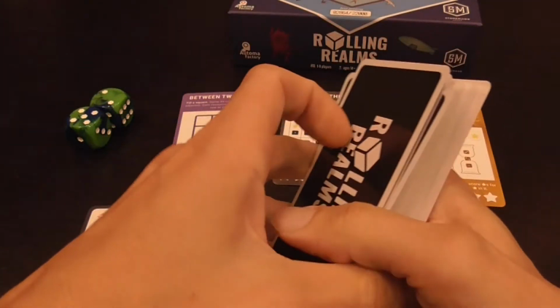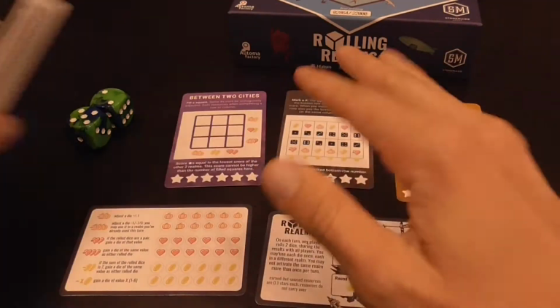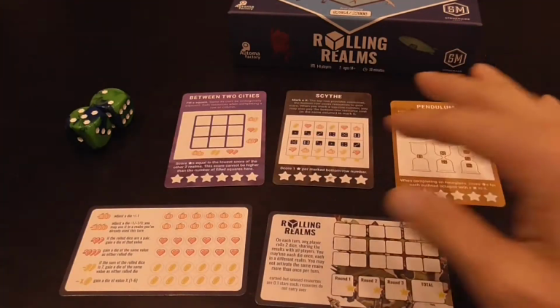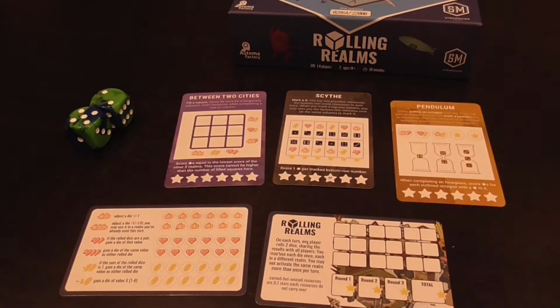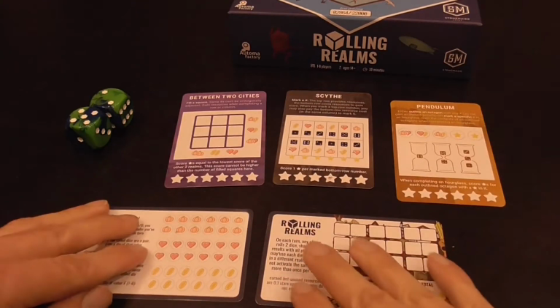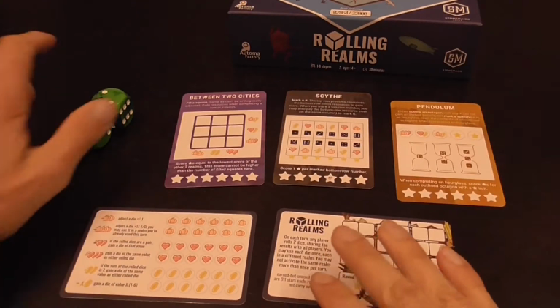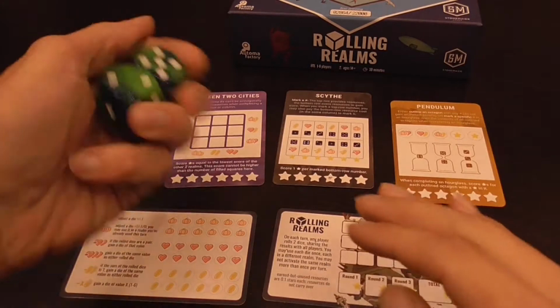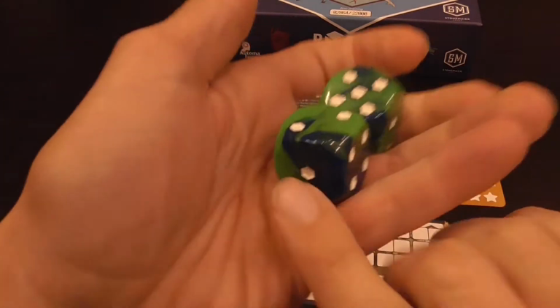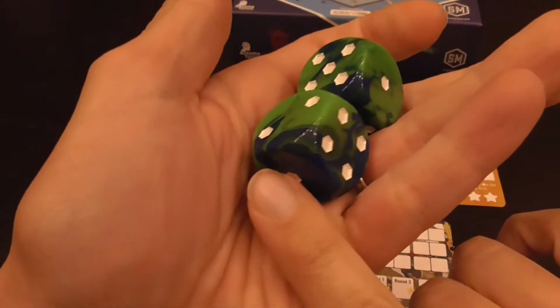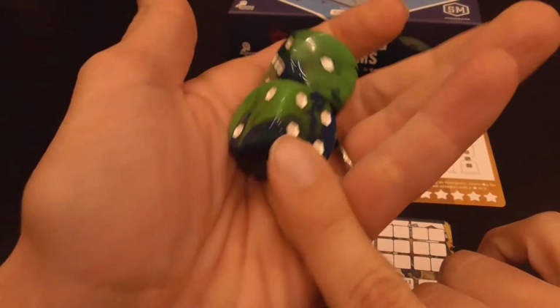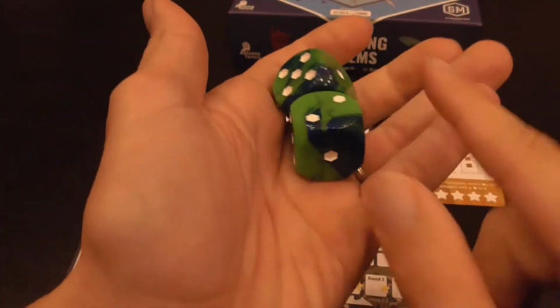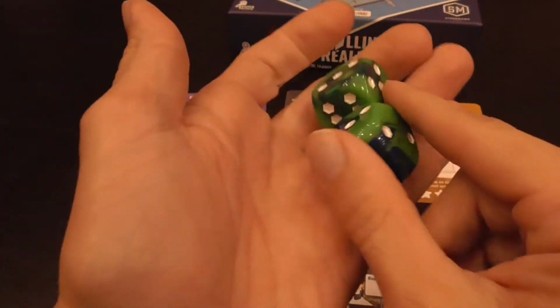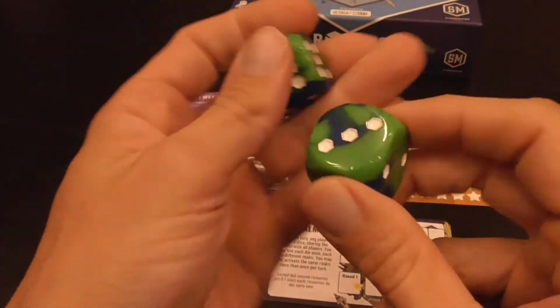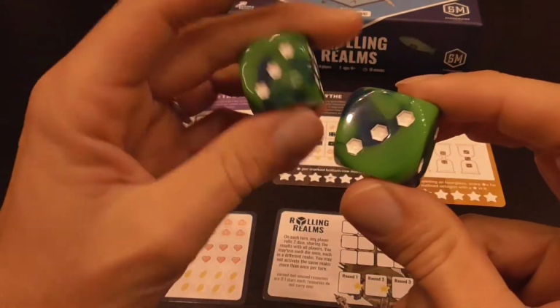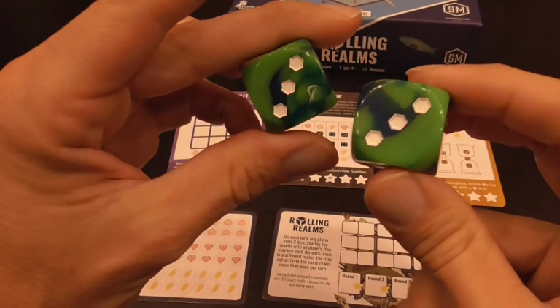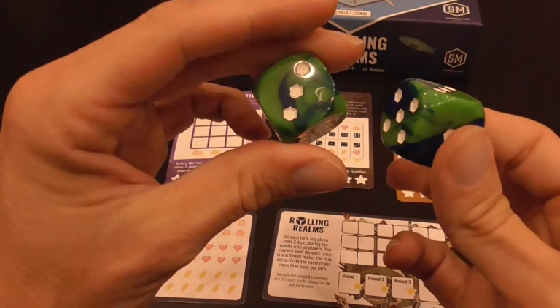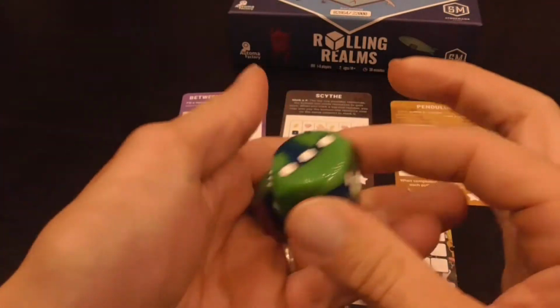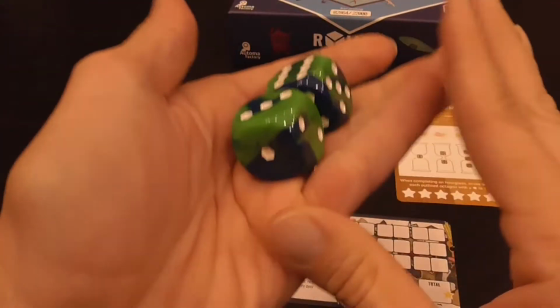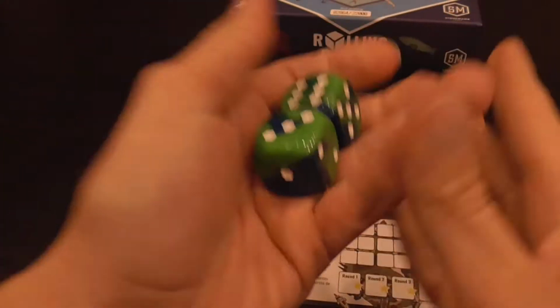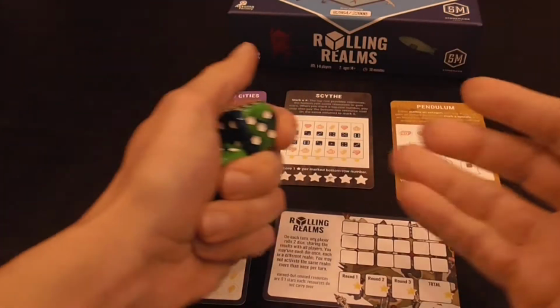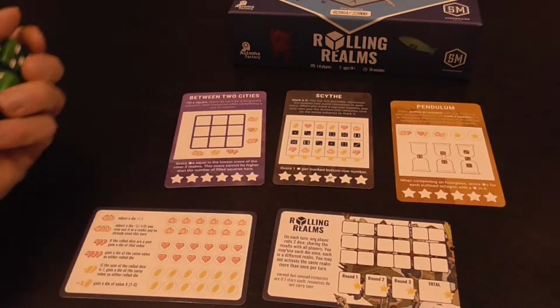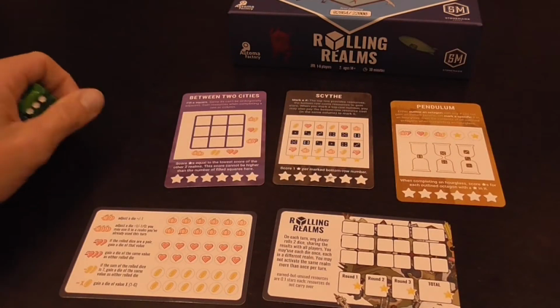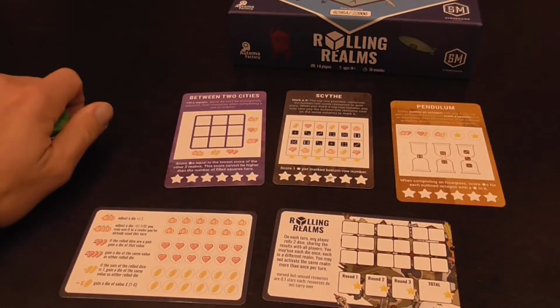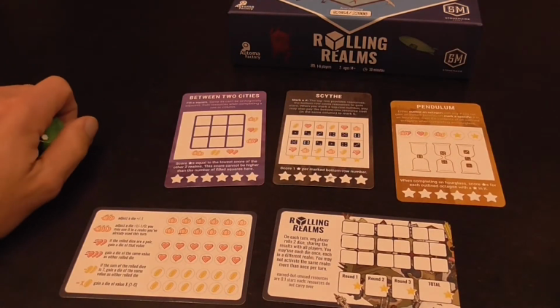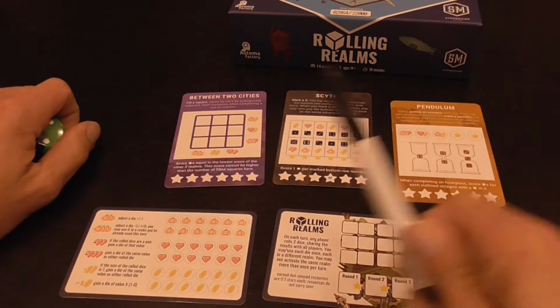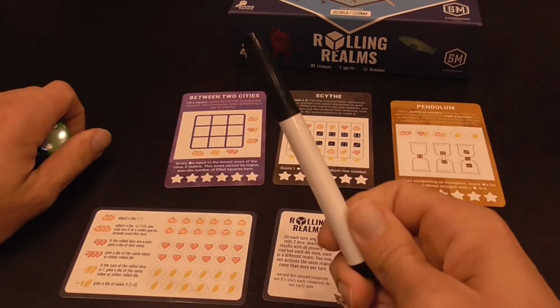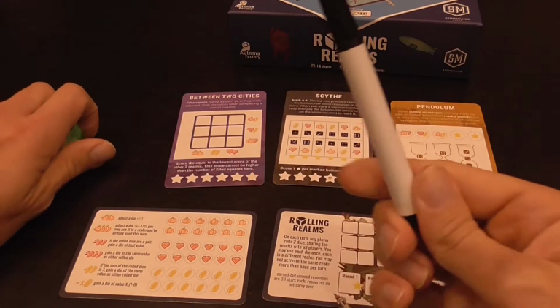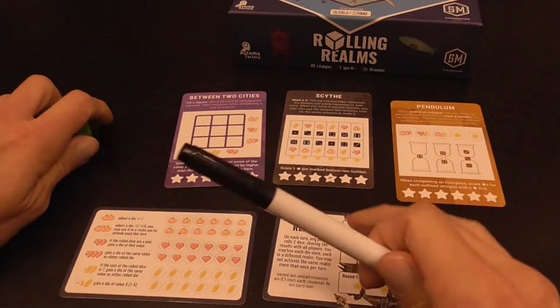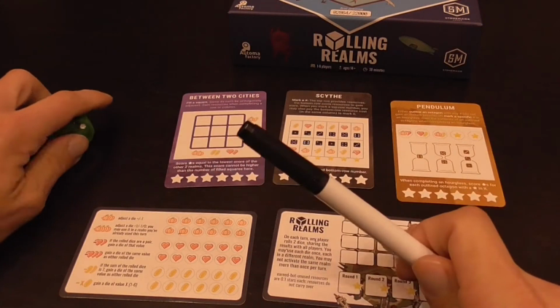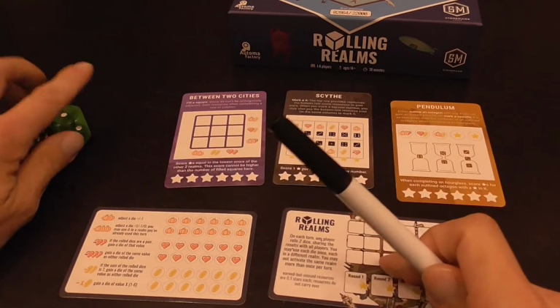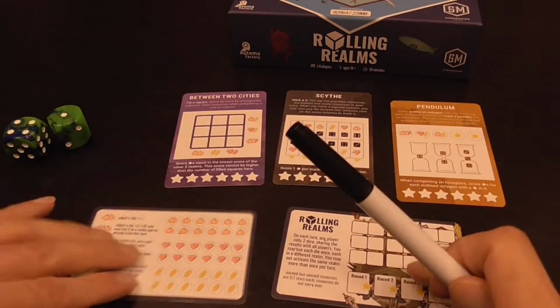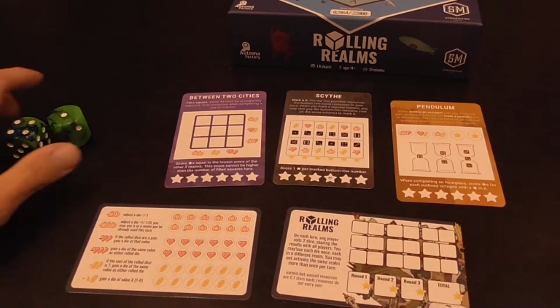So everybody will be playing exactly the same minigames. Then we have these two super awesome, super large dice — look how big they are, very satisfying. Everybody receives a marker, and then you're good to go.